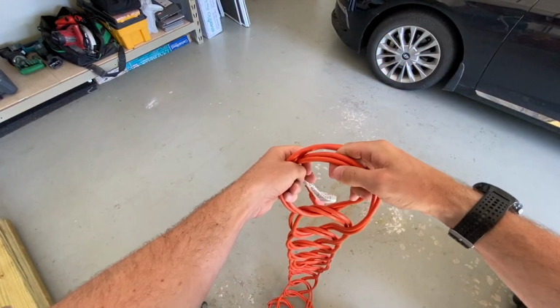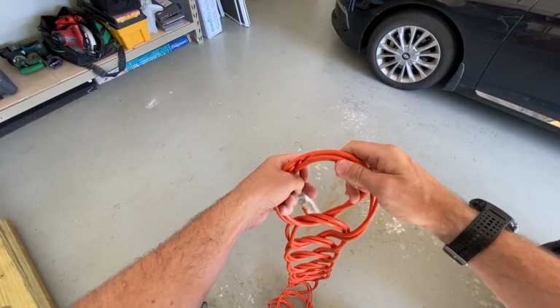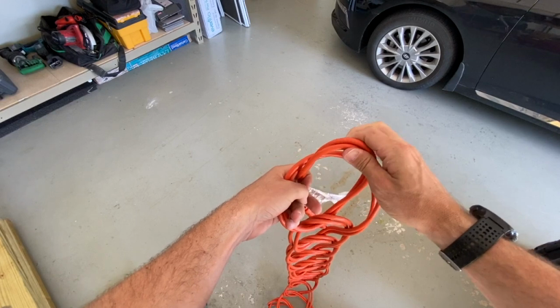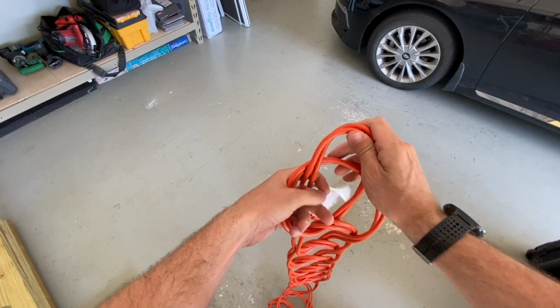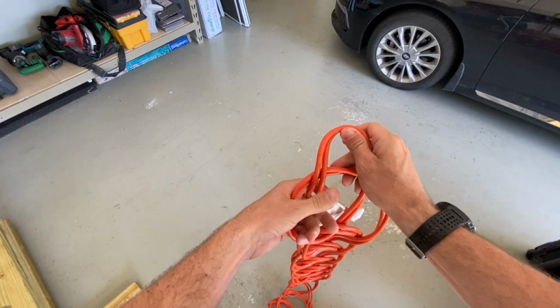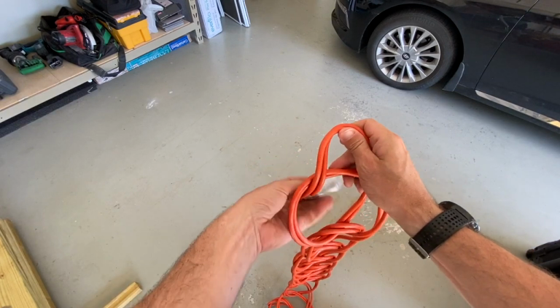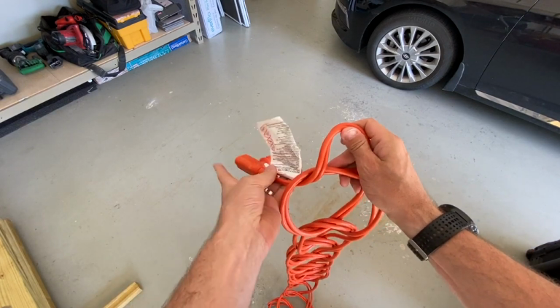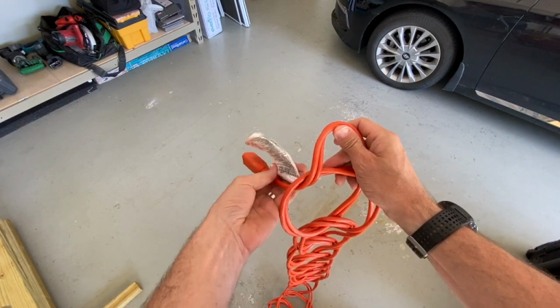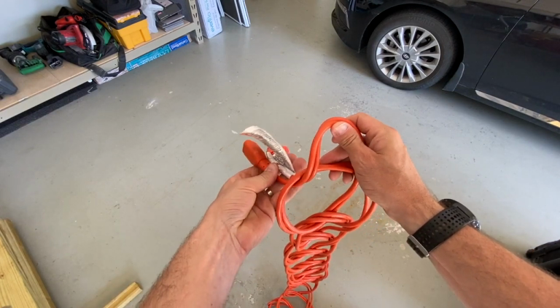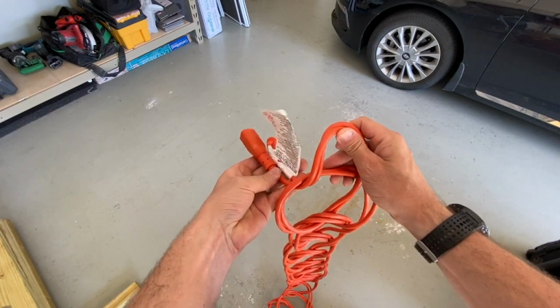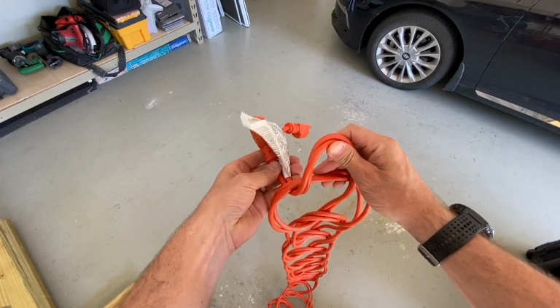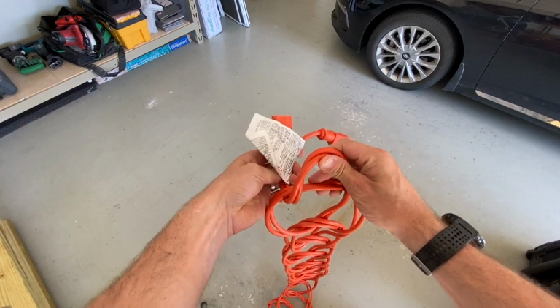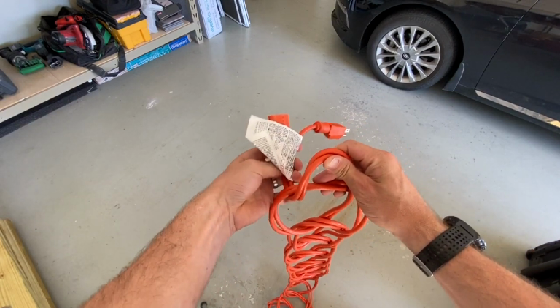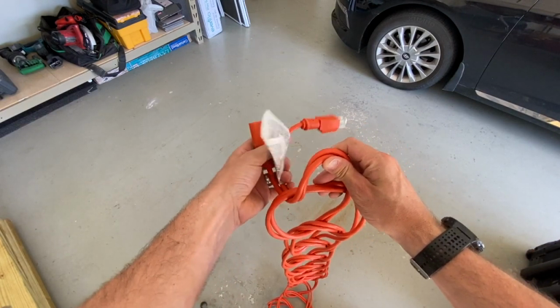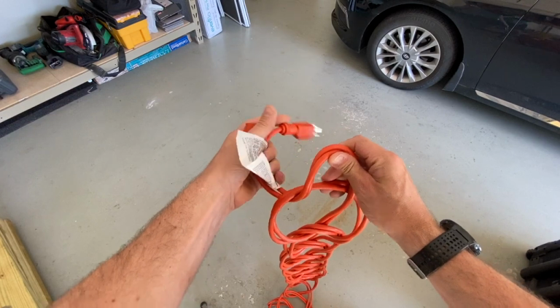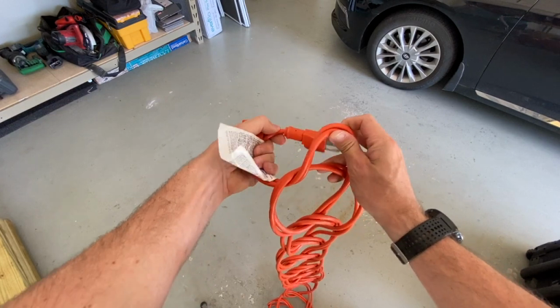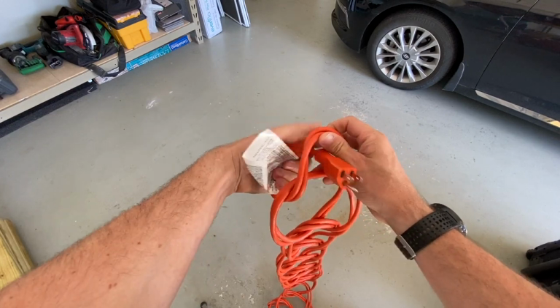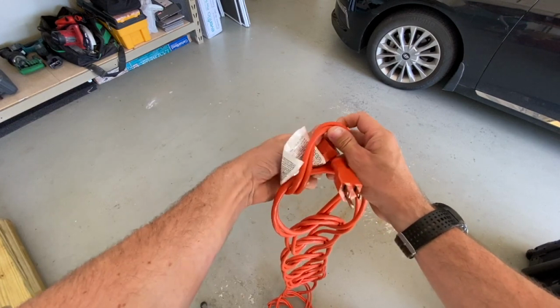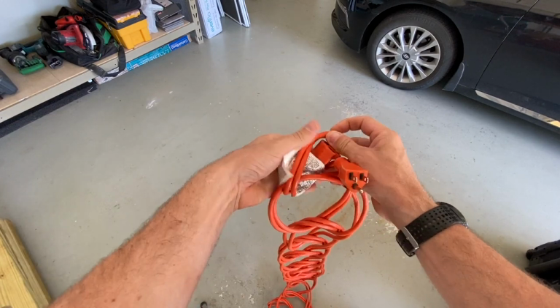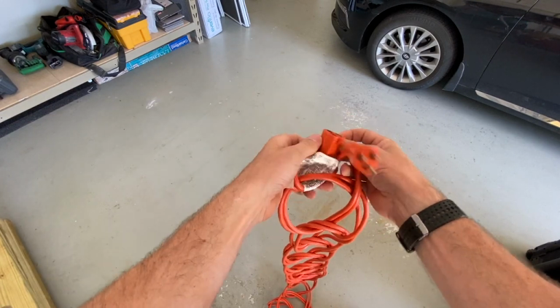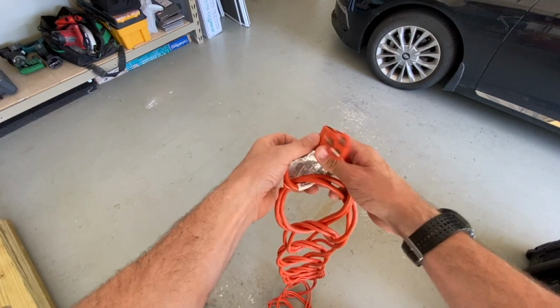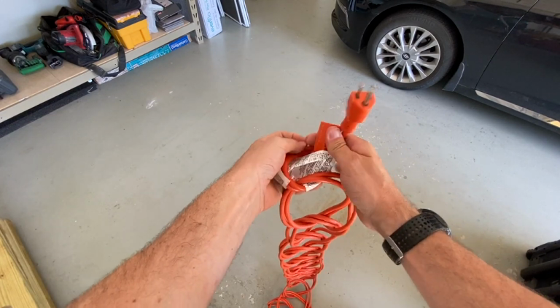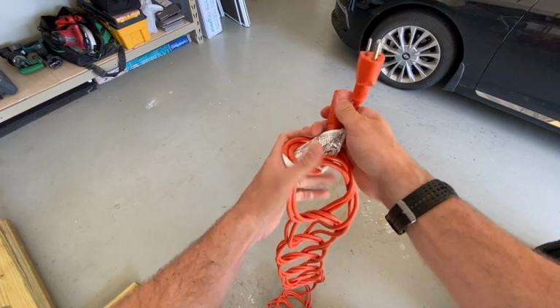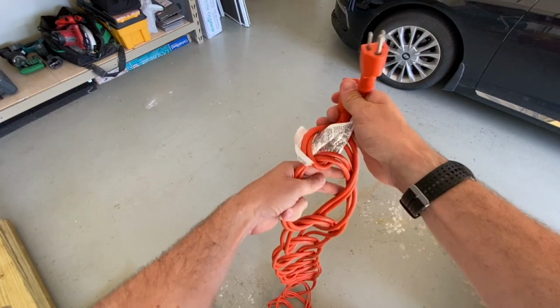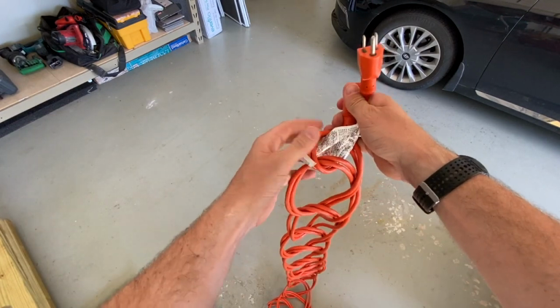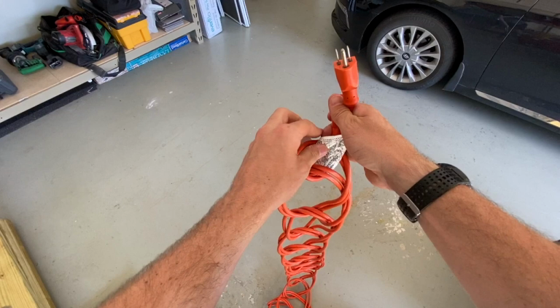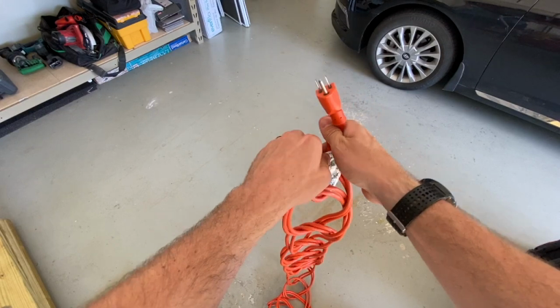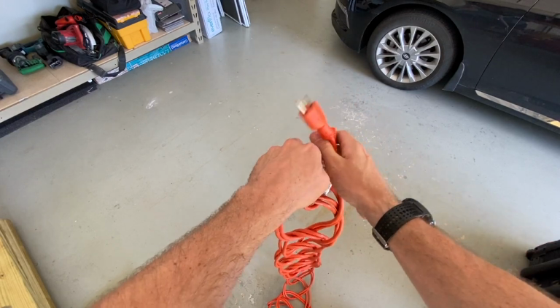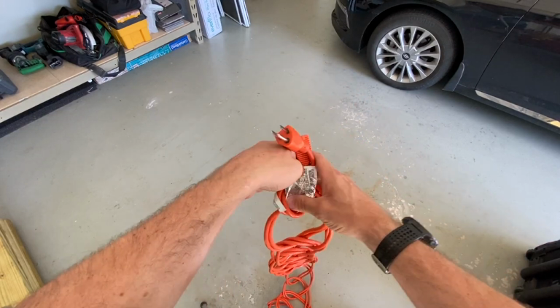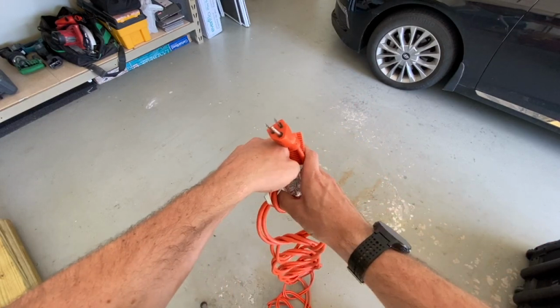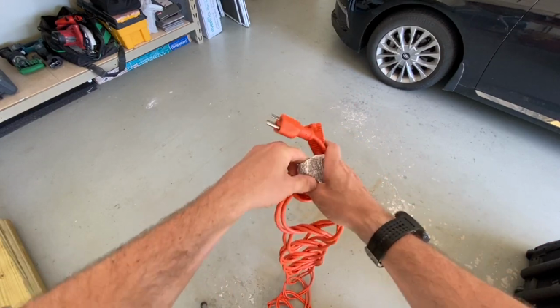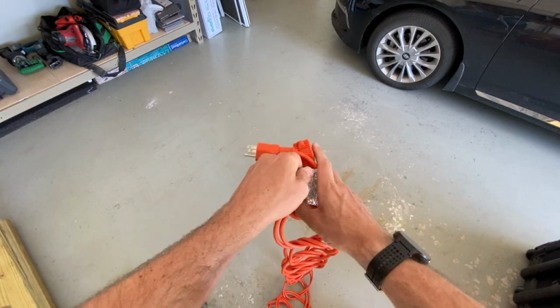Once you get to the end for that last loop, take the free ends and pass those through, and that will complete the daisy chain.